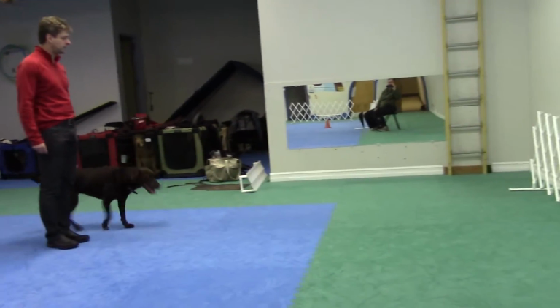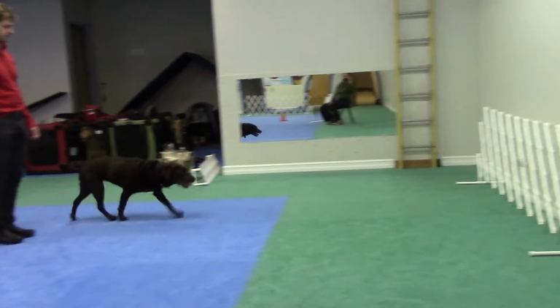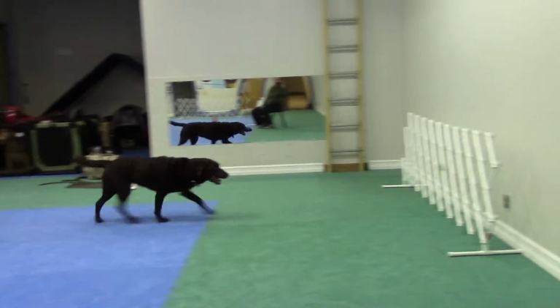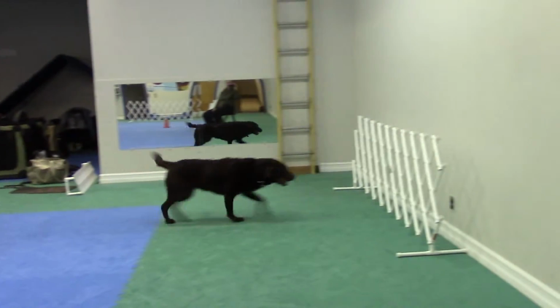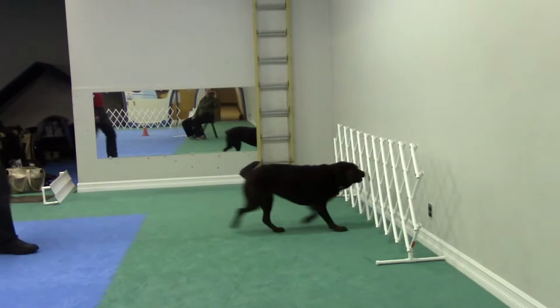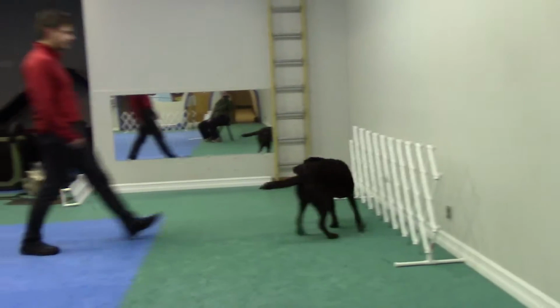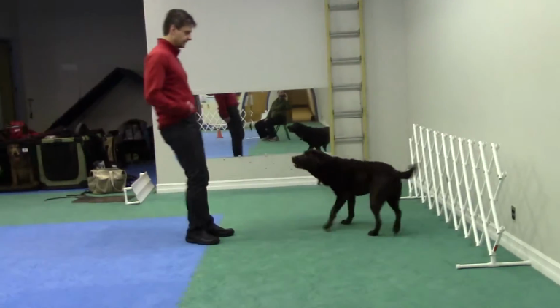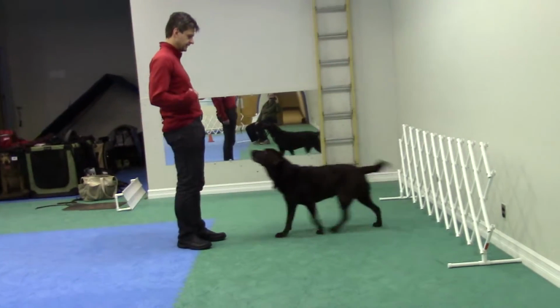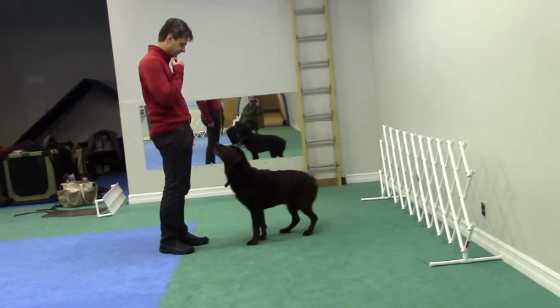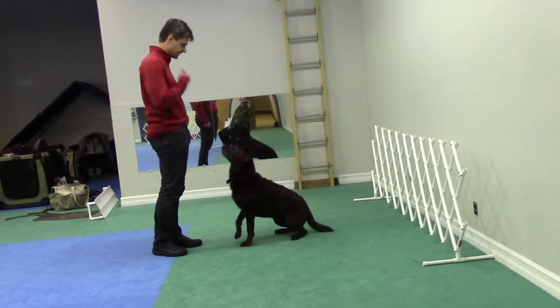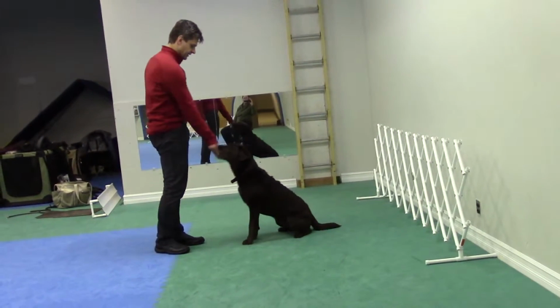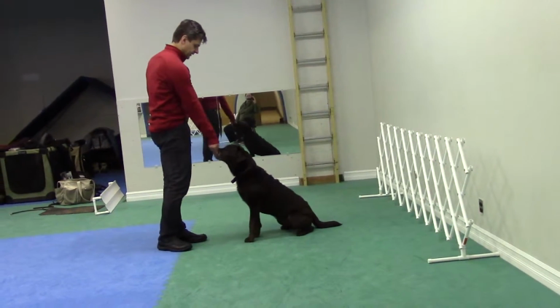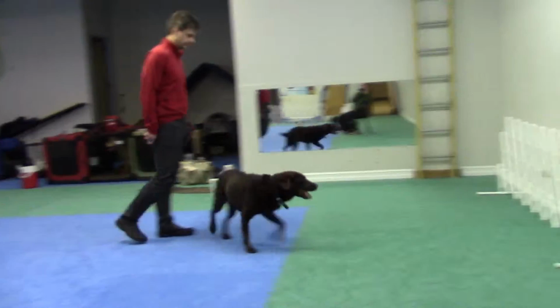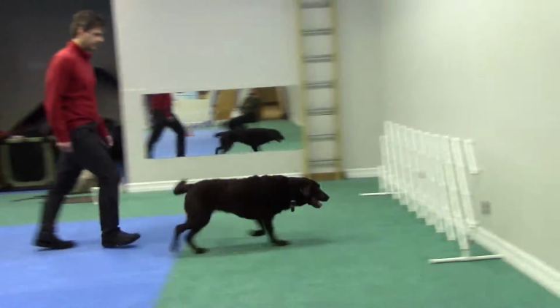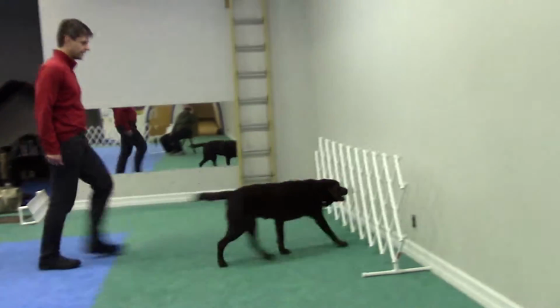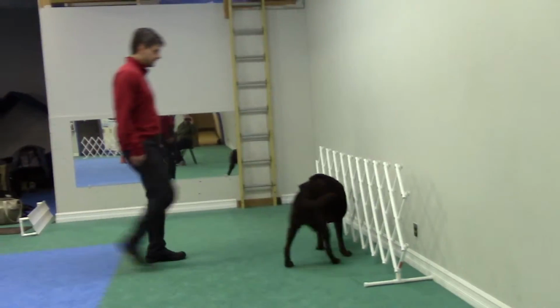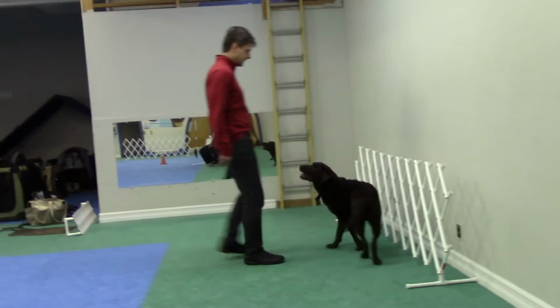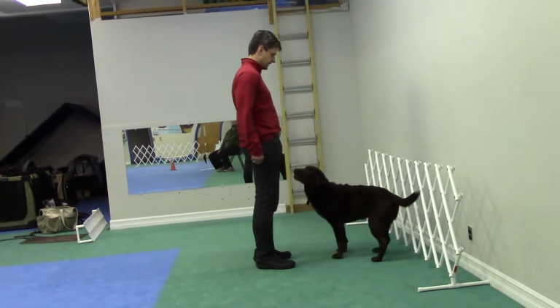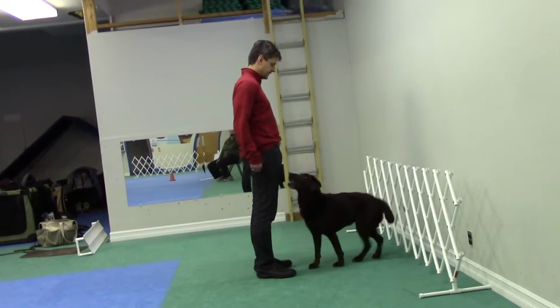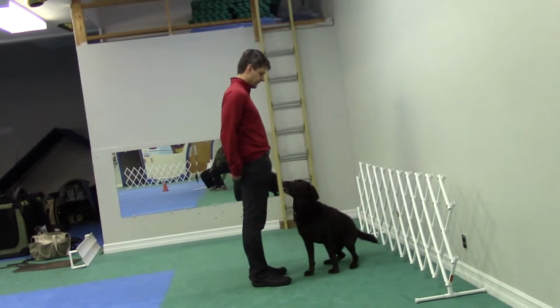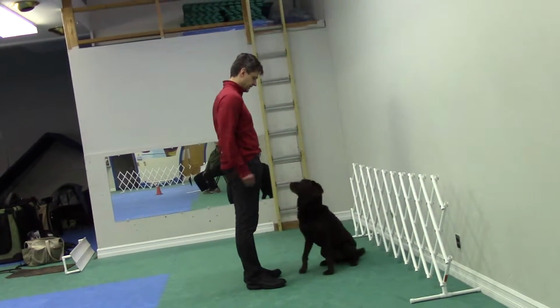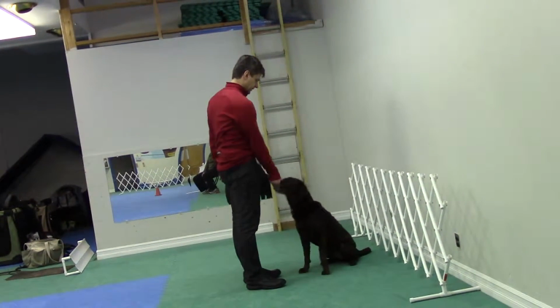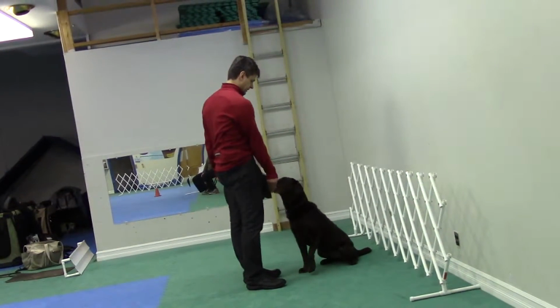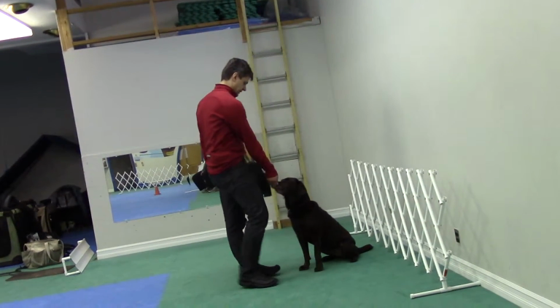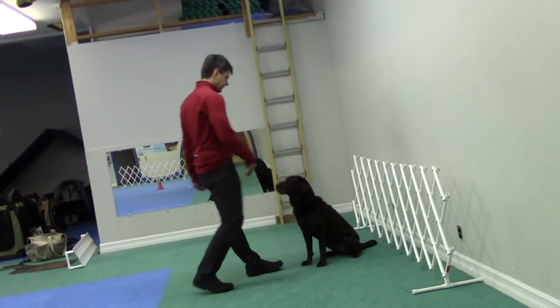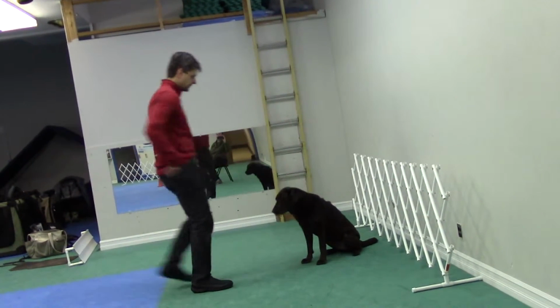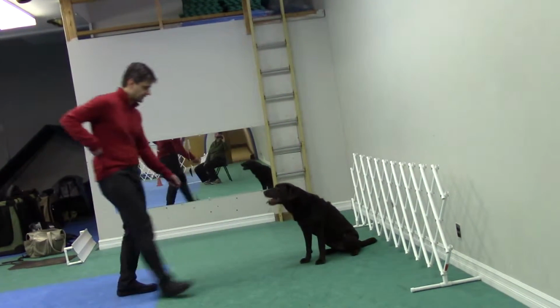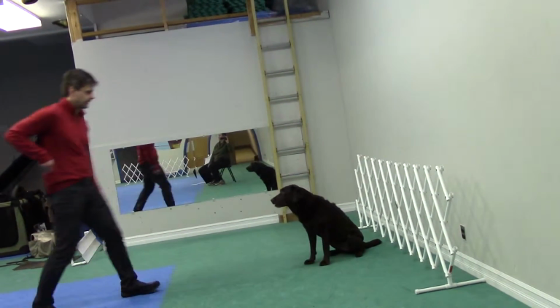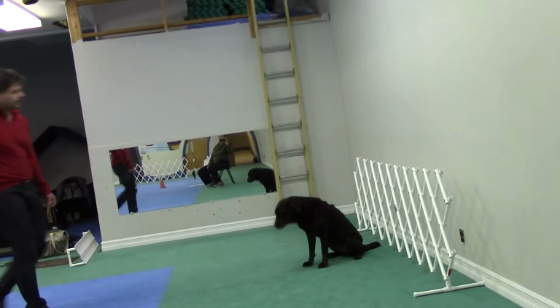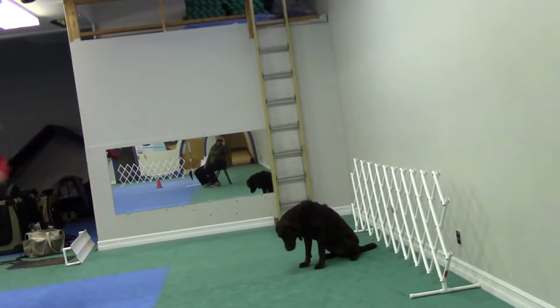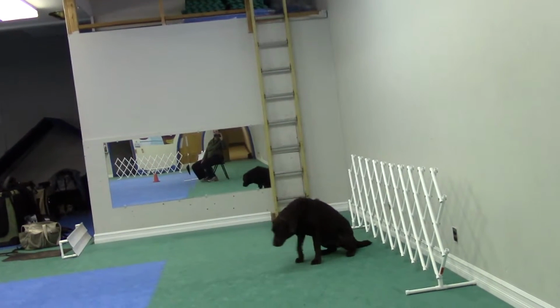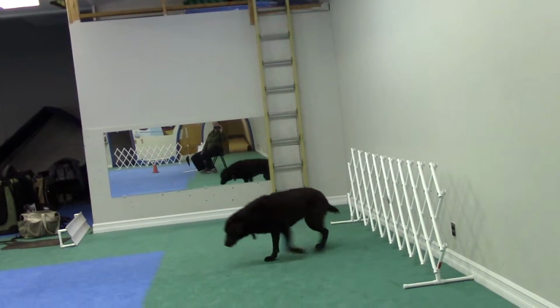Now watch this one. Sit. Where's your seat? Sit. Over here.